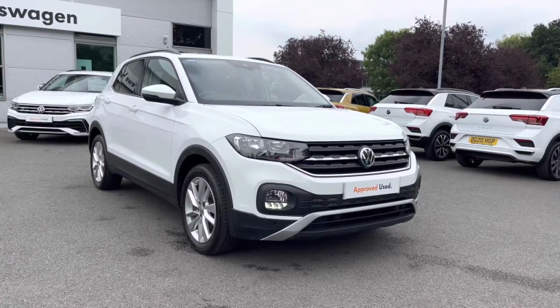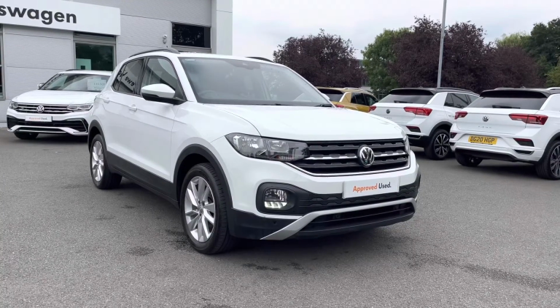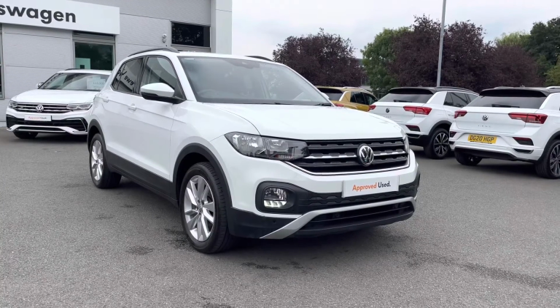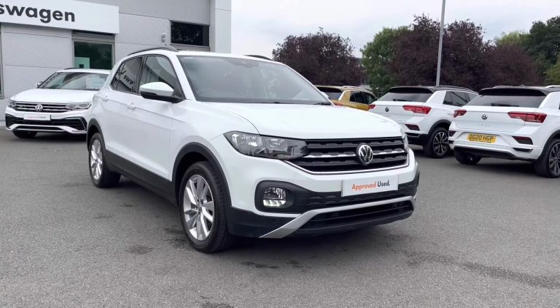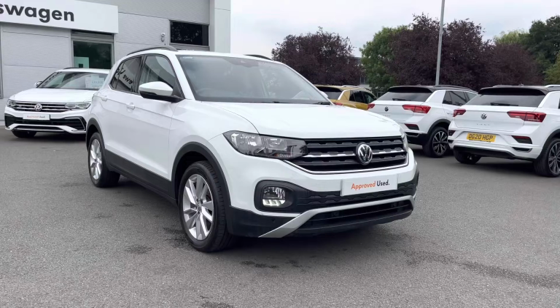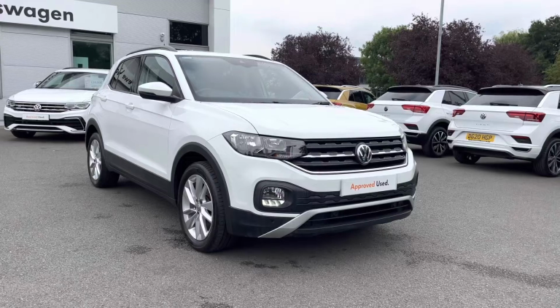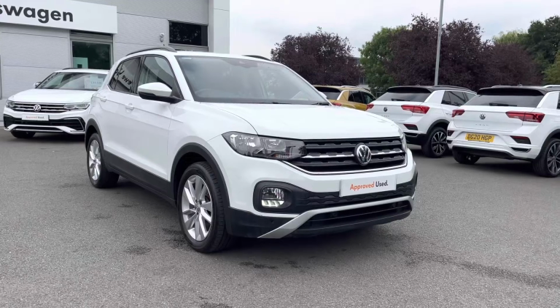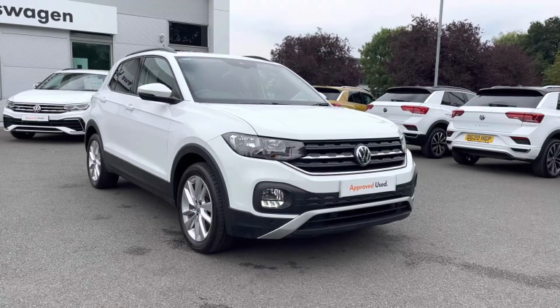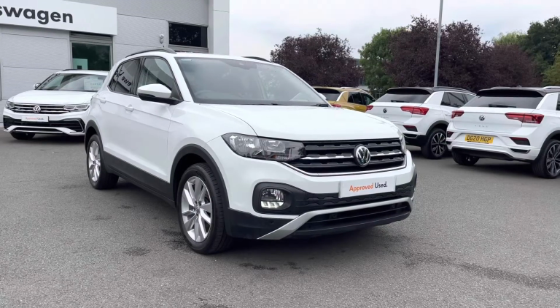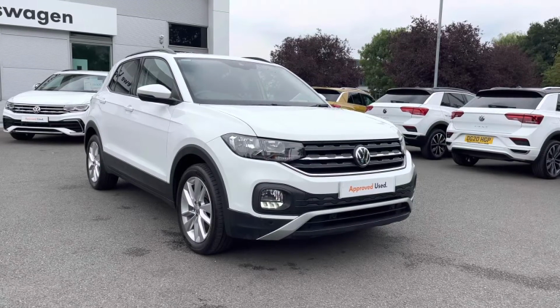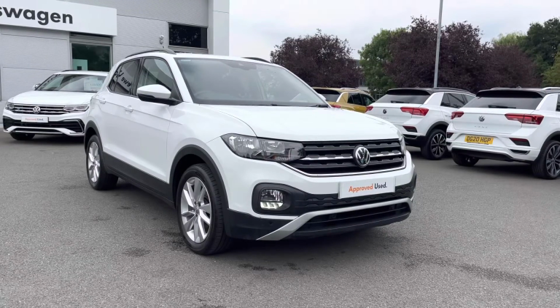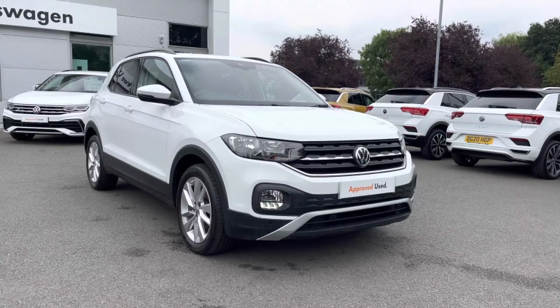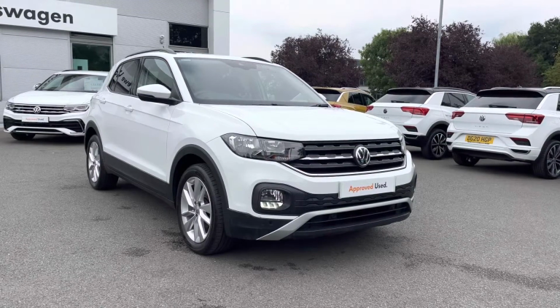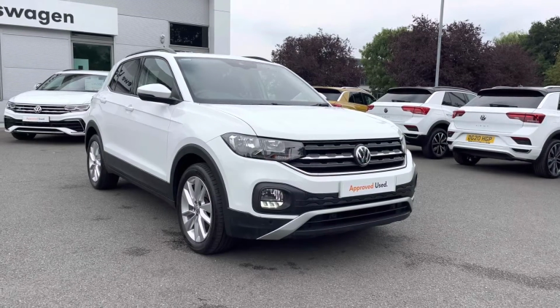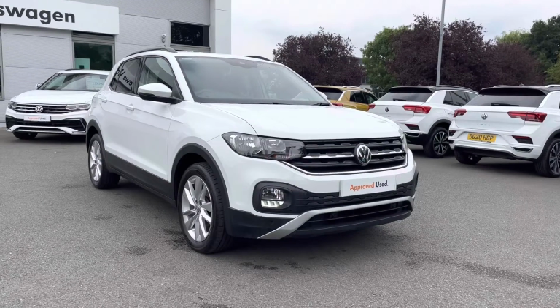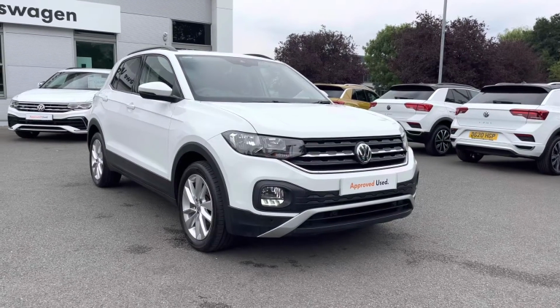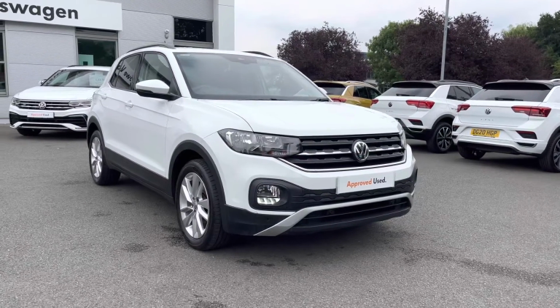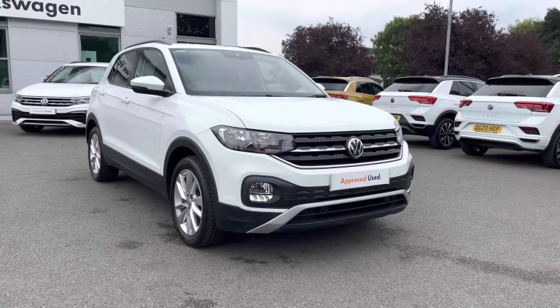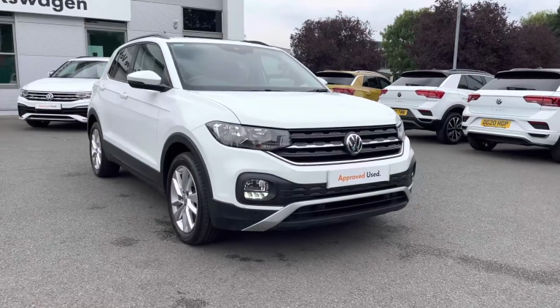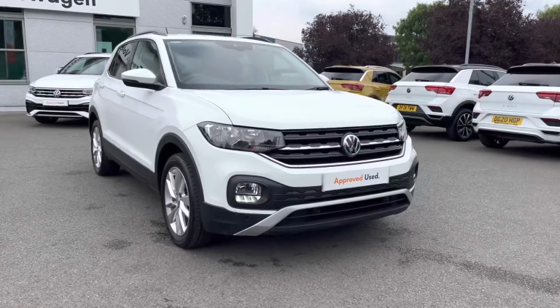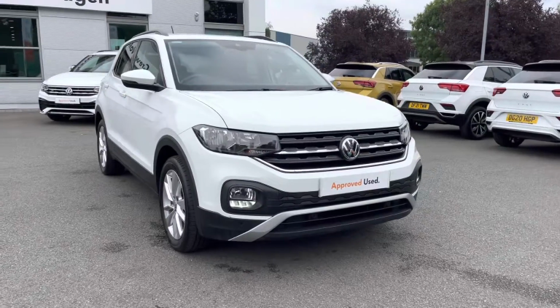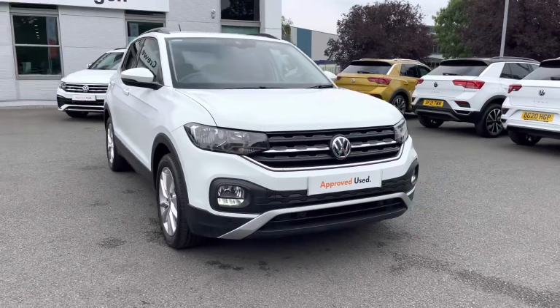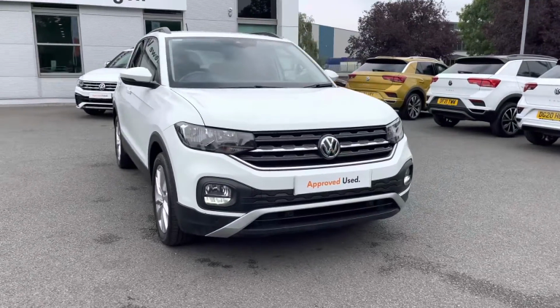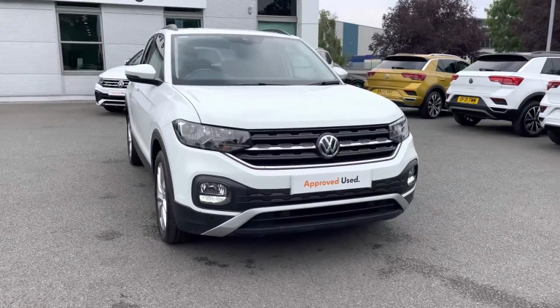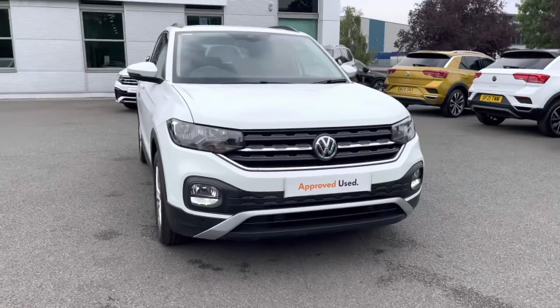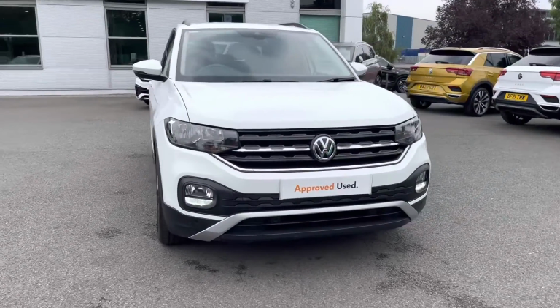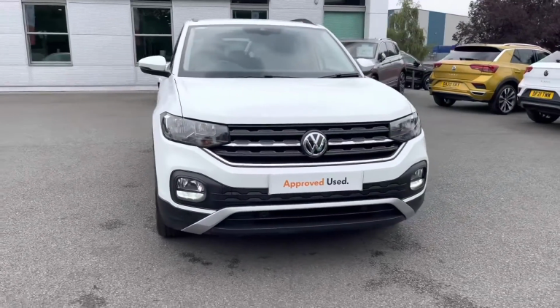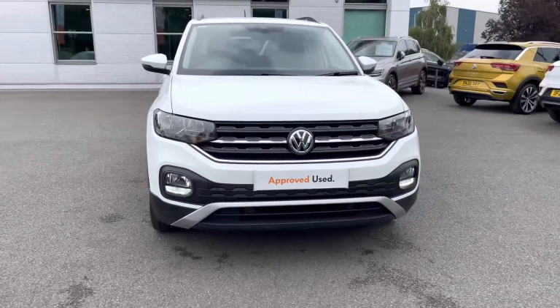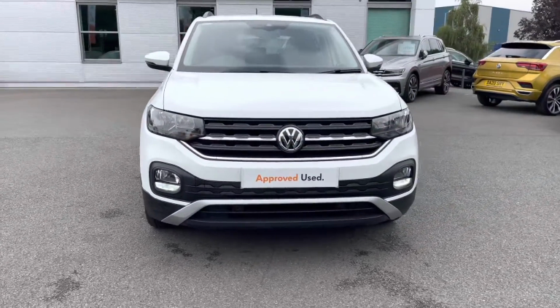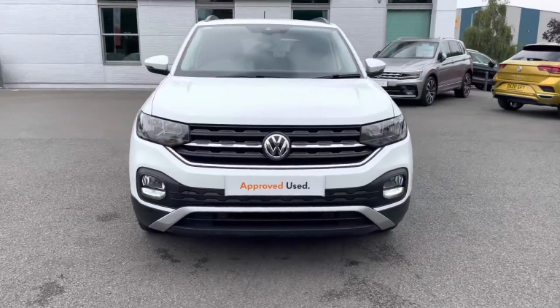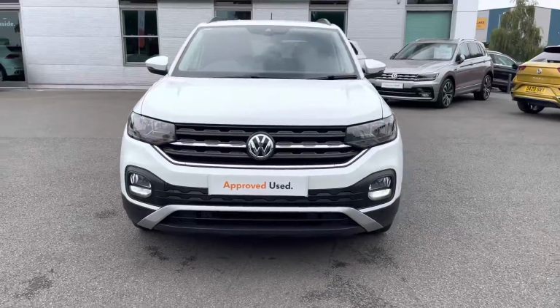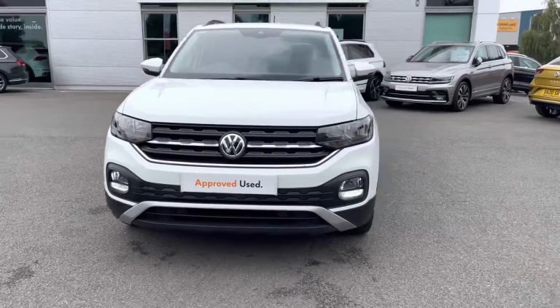Being an approved used car for sale, you will get 2 years warranty, 2 years roadside assistance, 2 years MOT cover and much more. If you need any more information throughout the video, please call us on 01270 864 452.